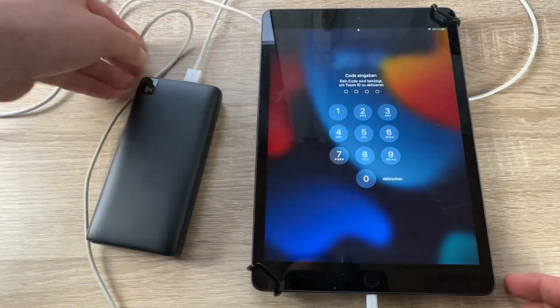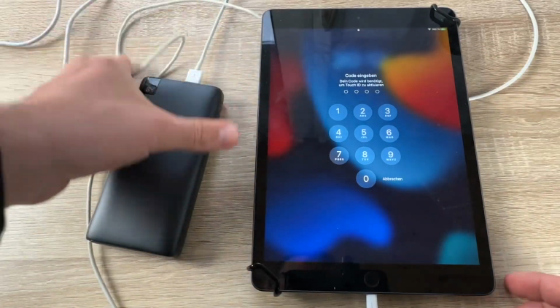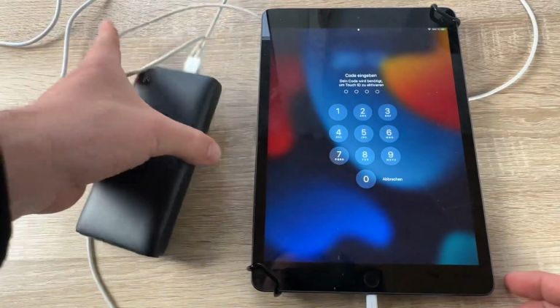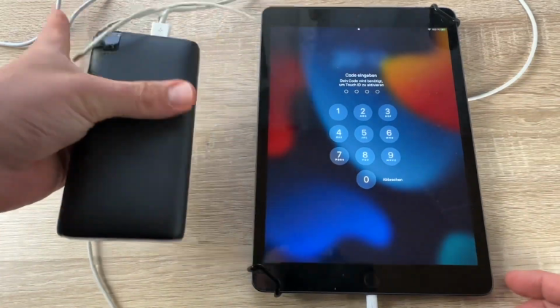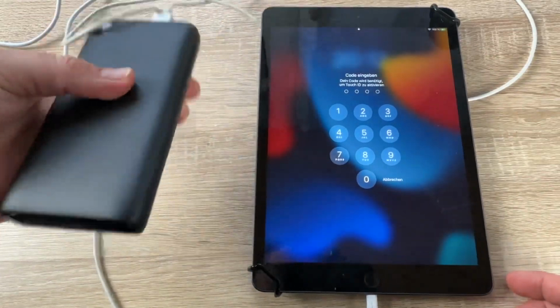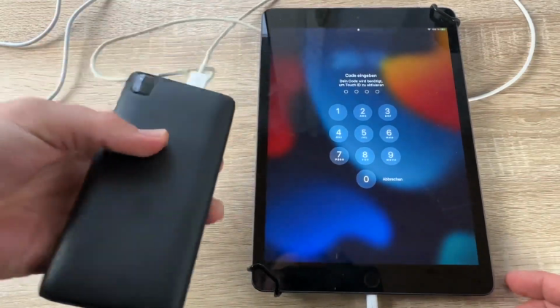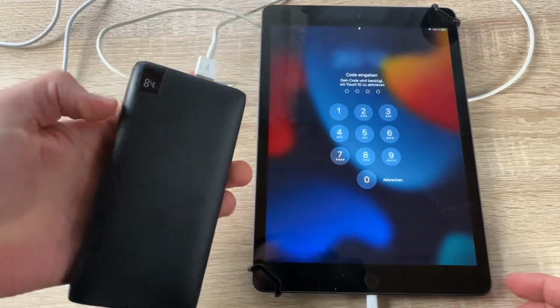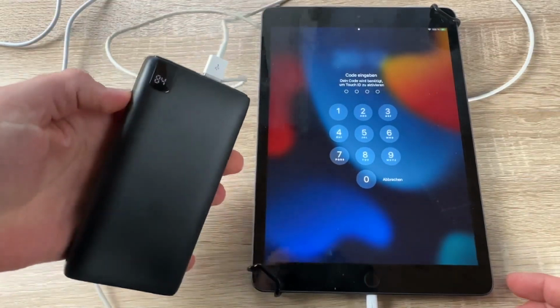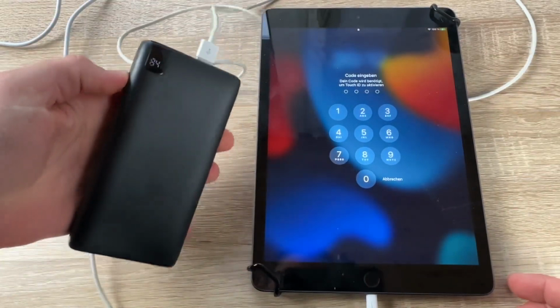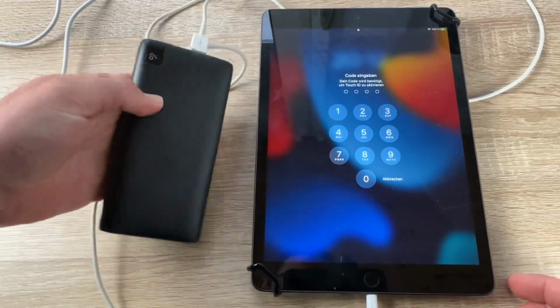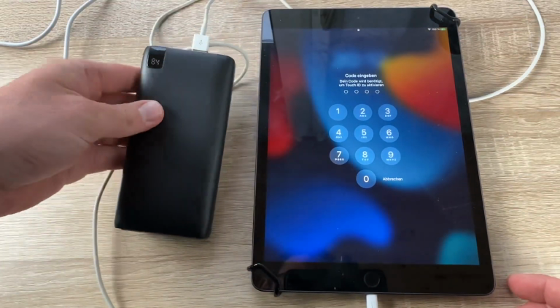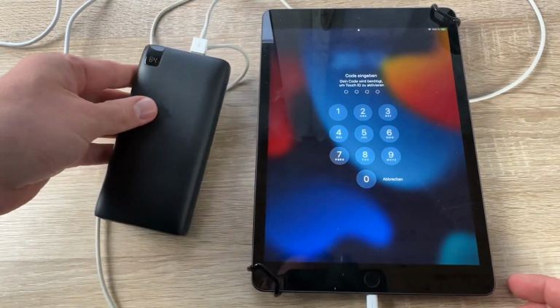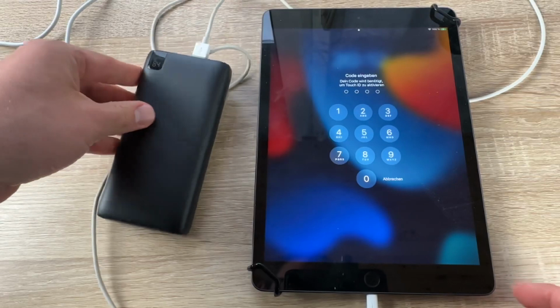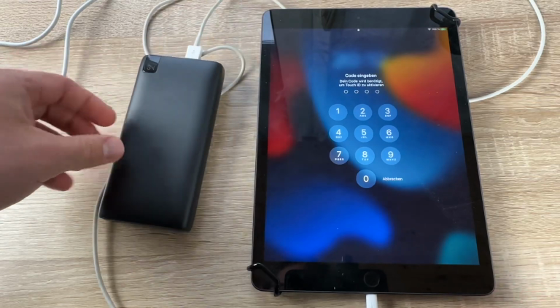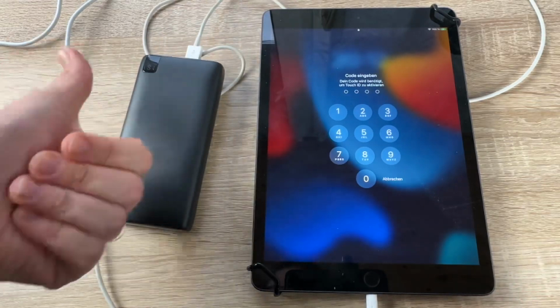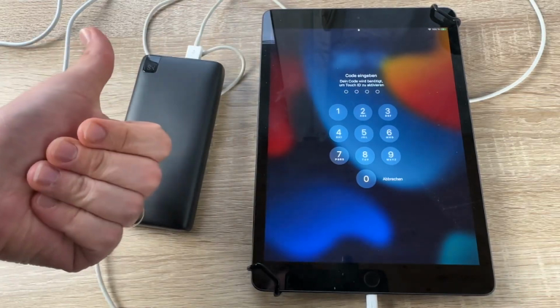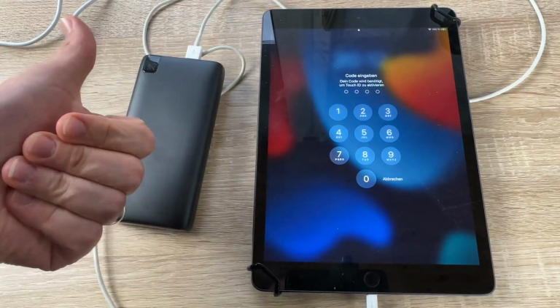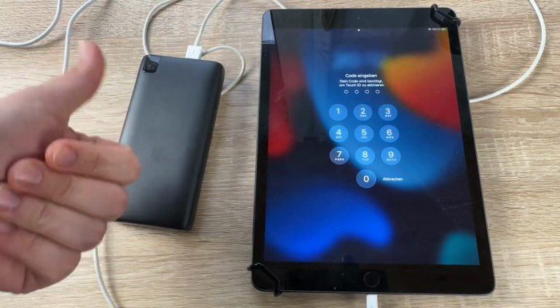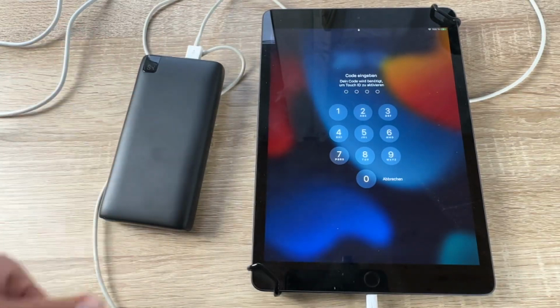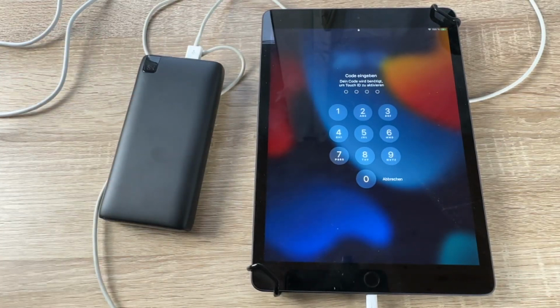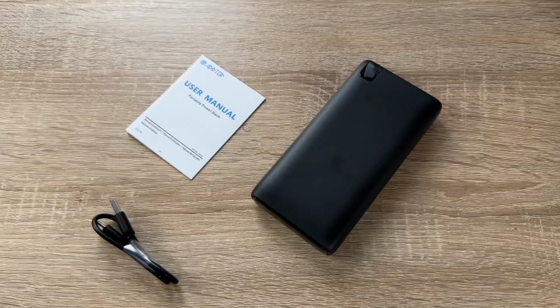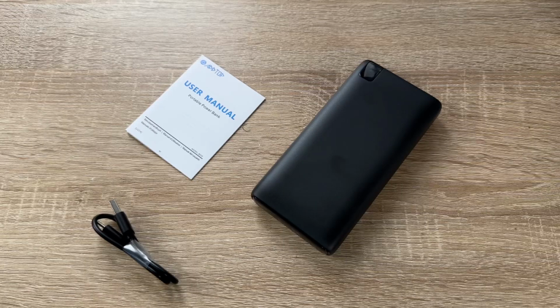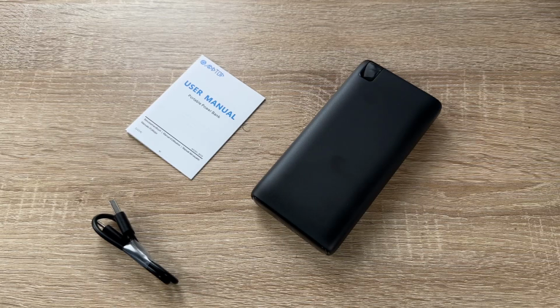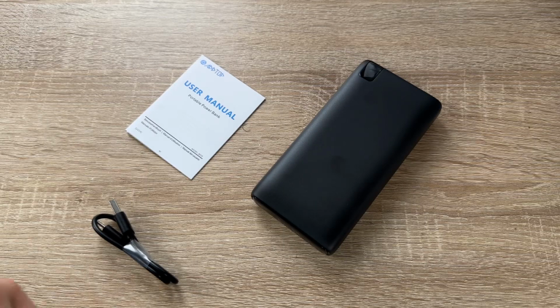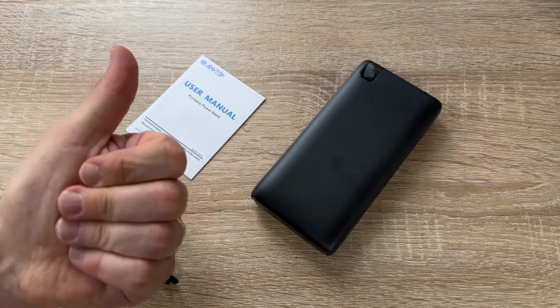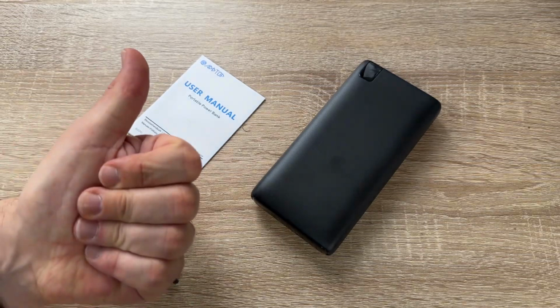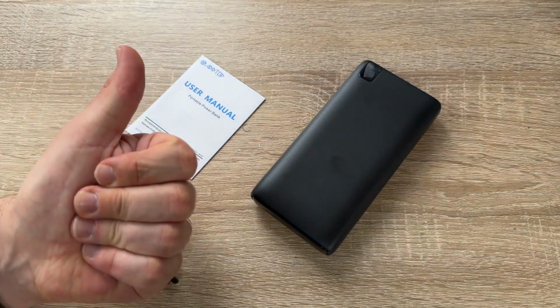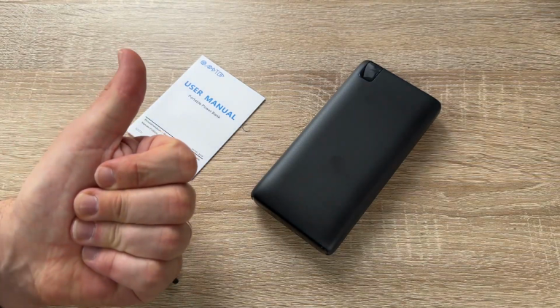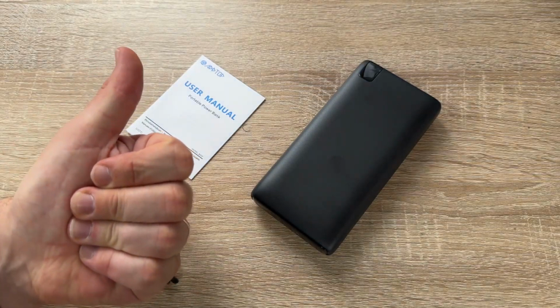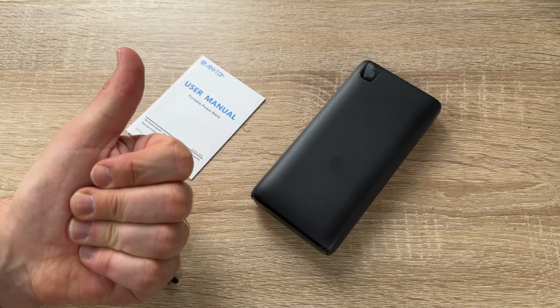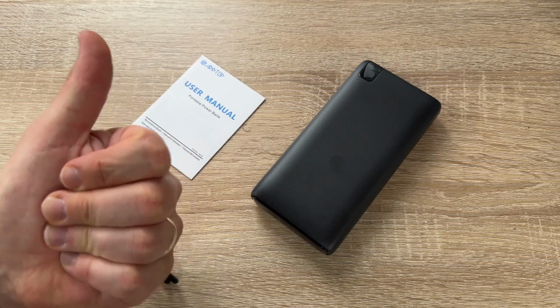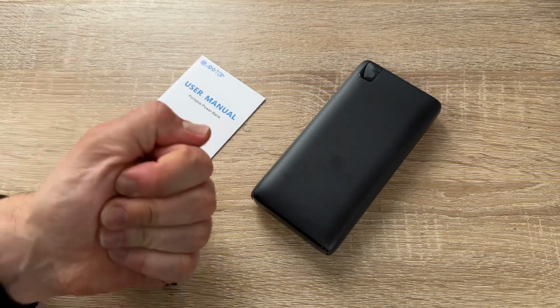This is the Addtop power bank. Thanks for watching — please subscribe and give me feedback, and I hope to see you again on my channel soon.